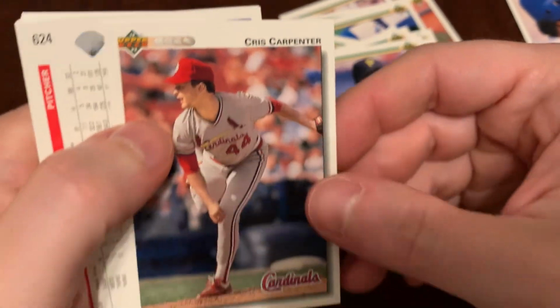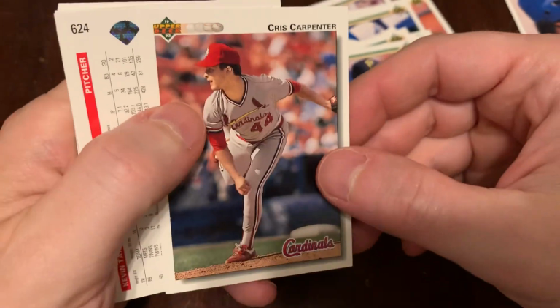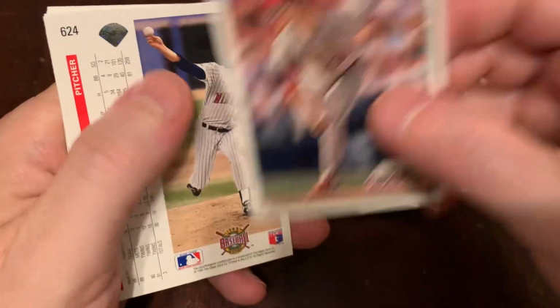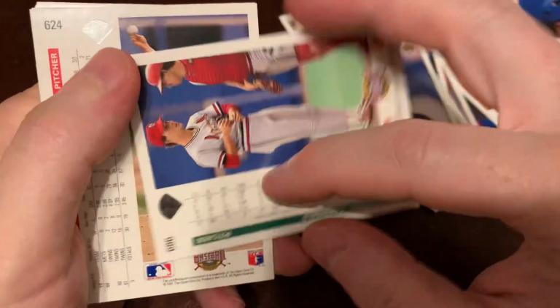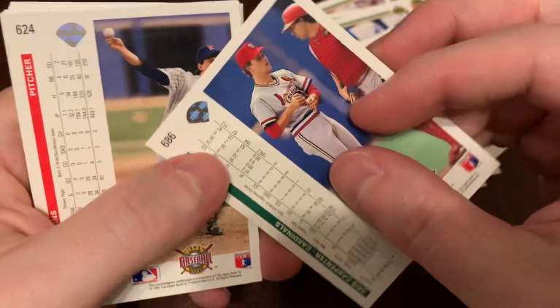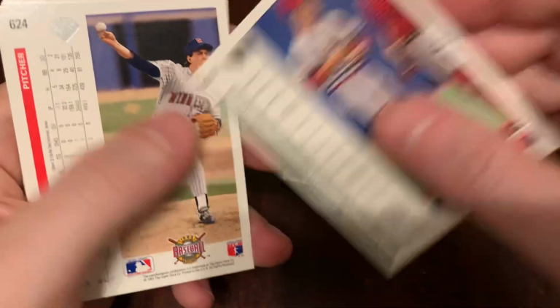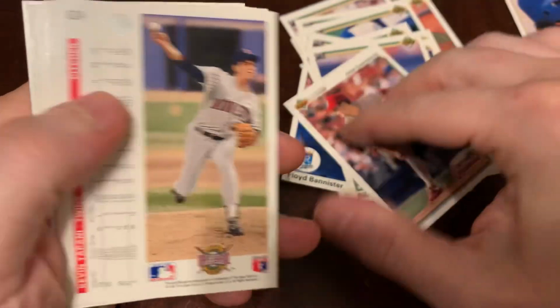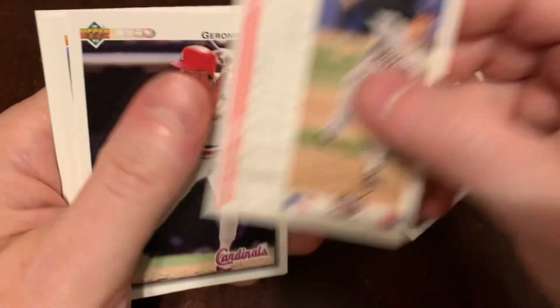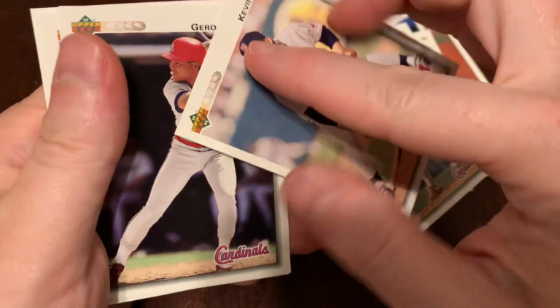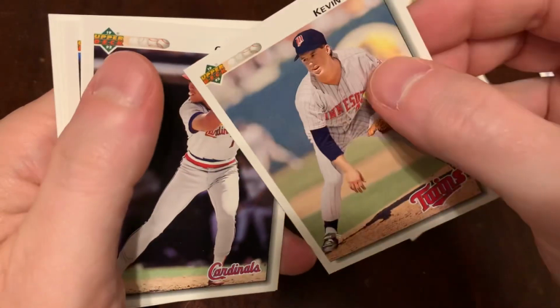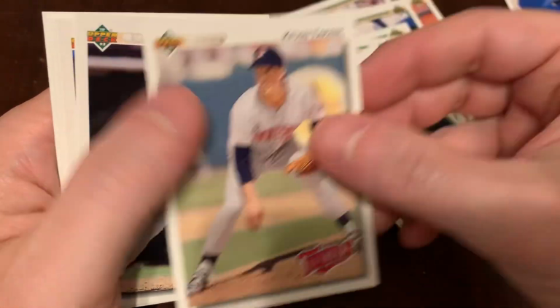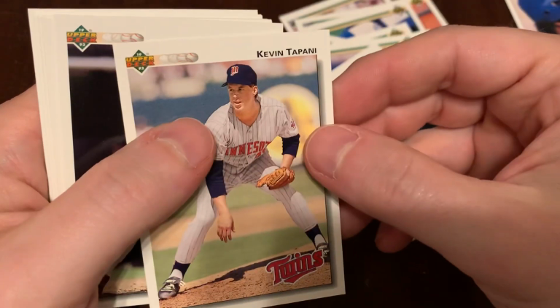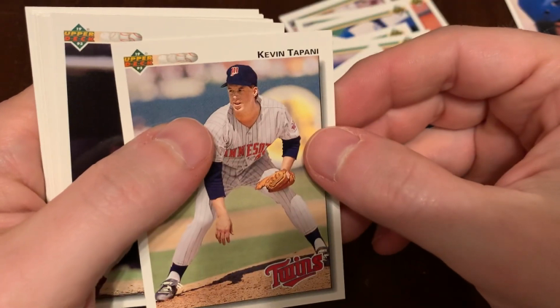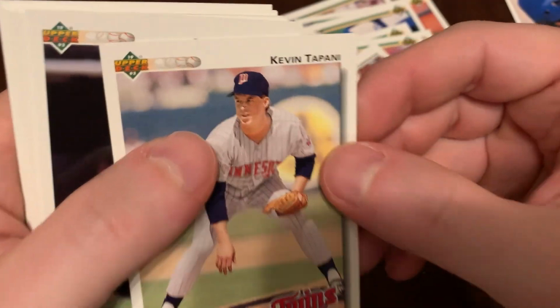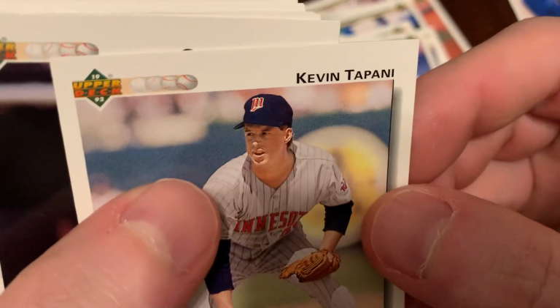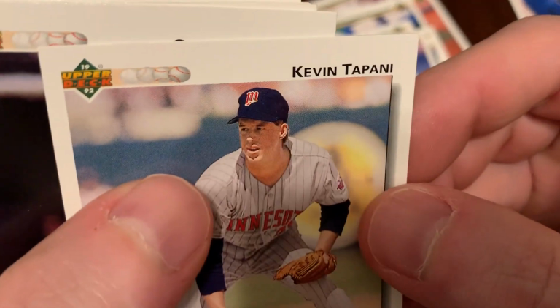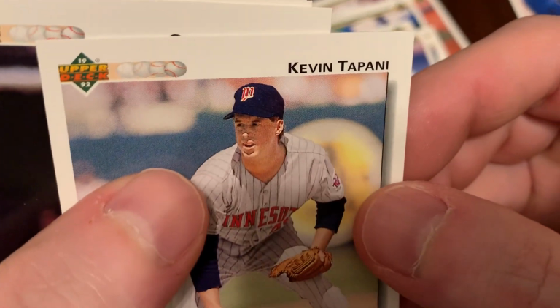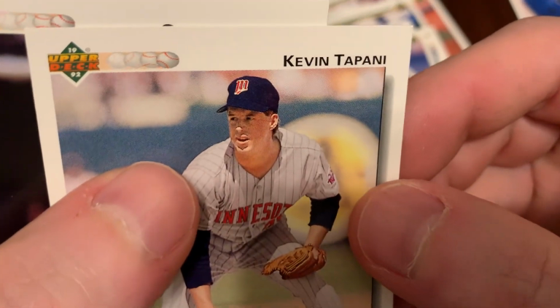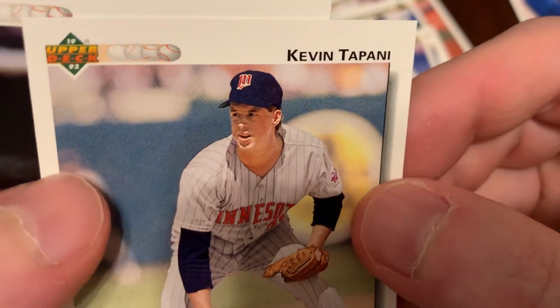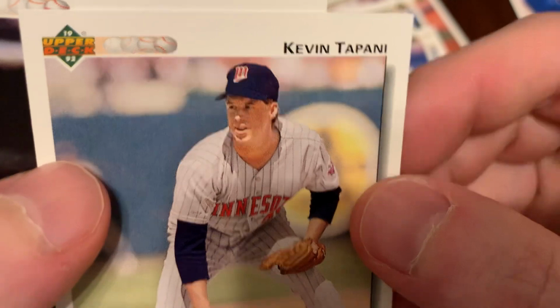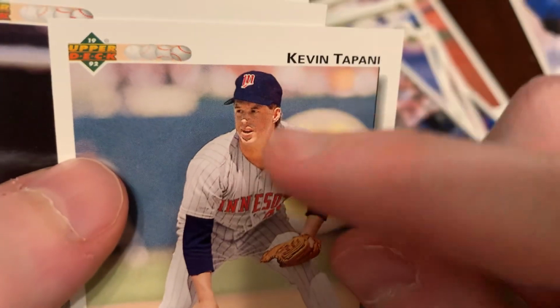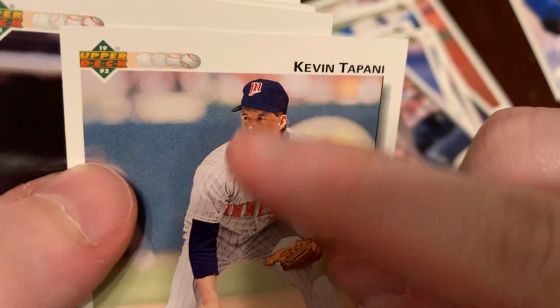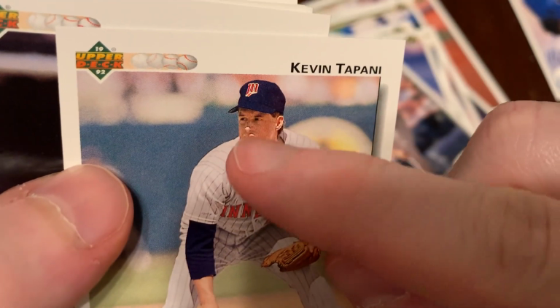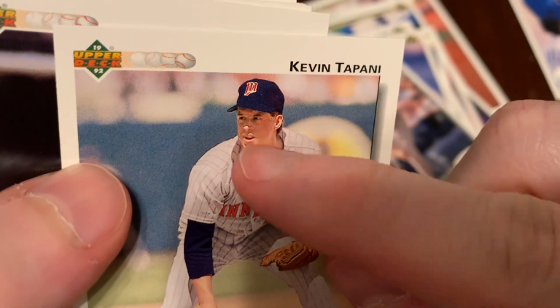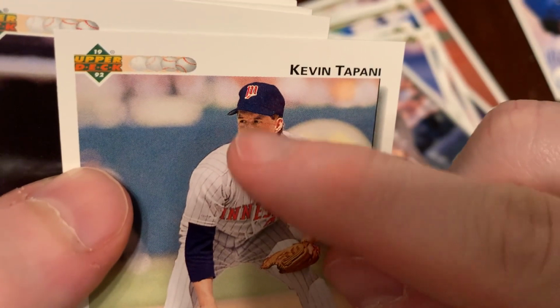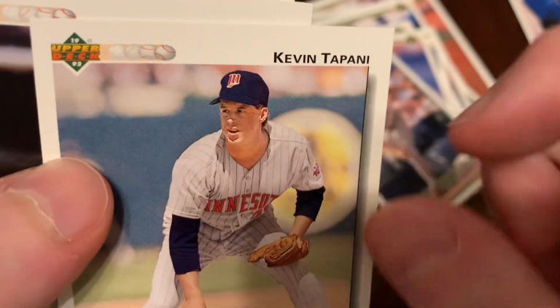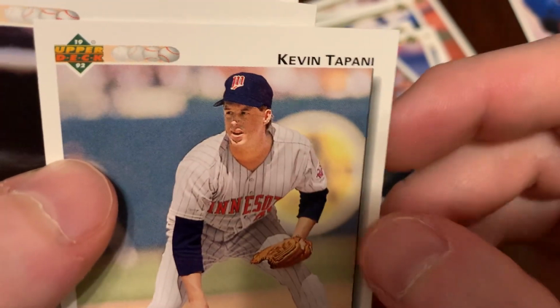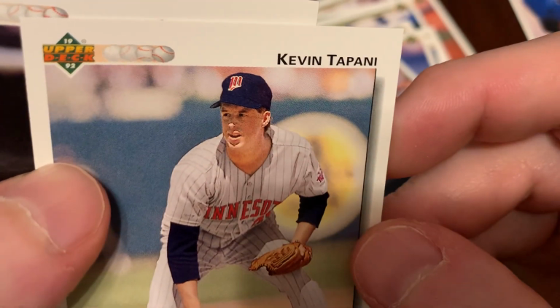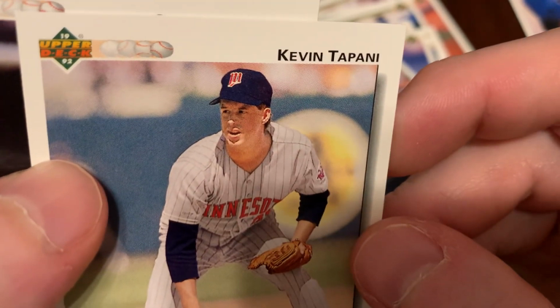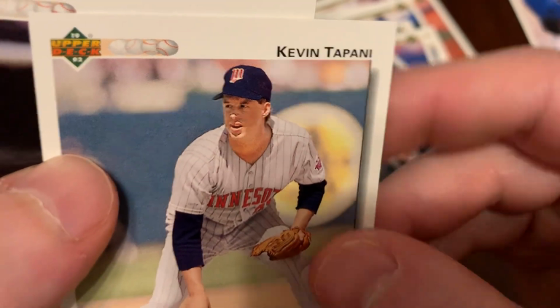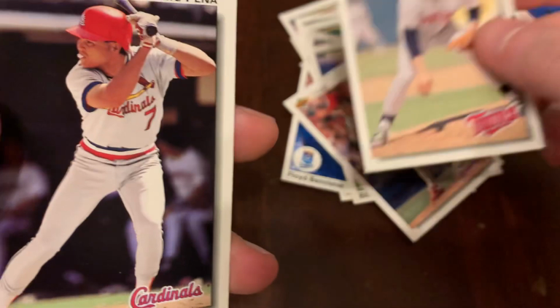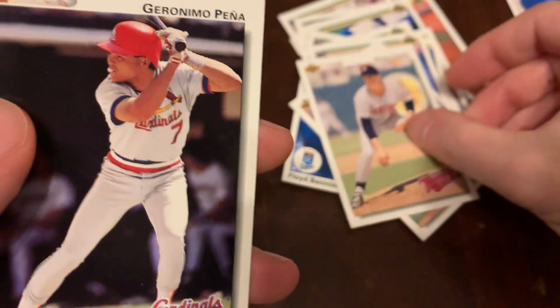There's Chris Carpenter. We've got Kevin Tappany — he's got some weird eyes. His face is in the shade of his hat; the brim is shading his face, but his eyes seem to glow.